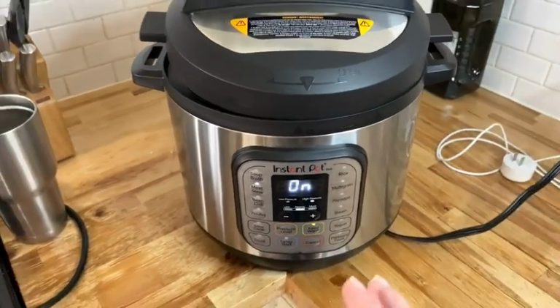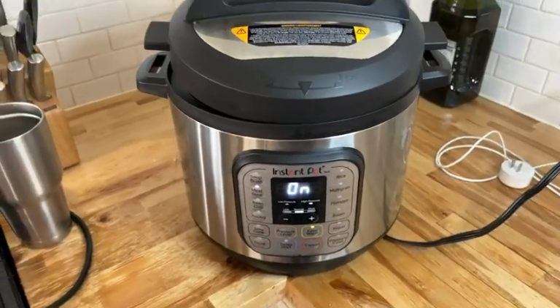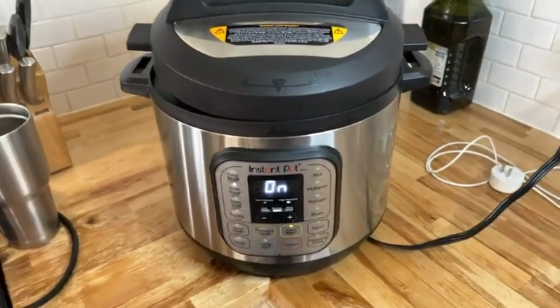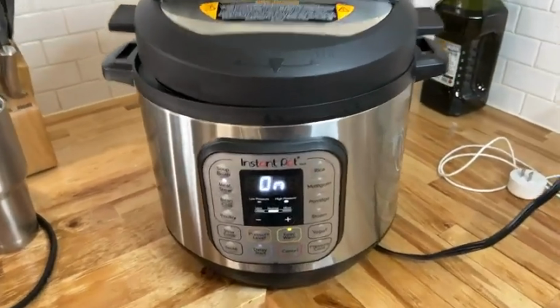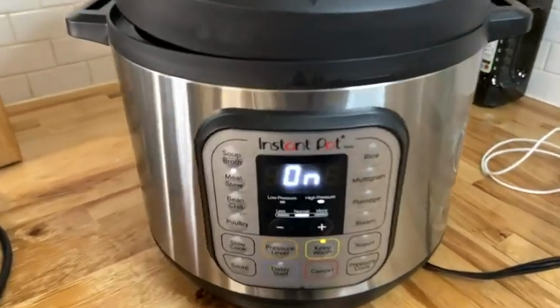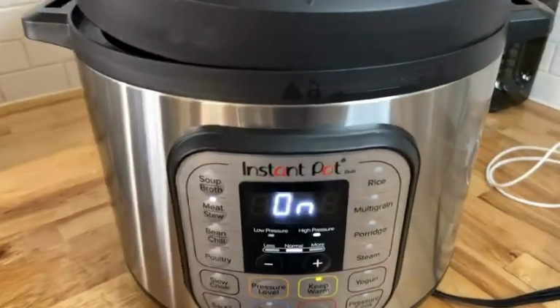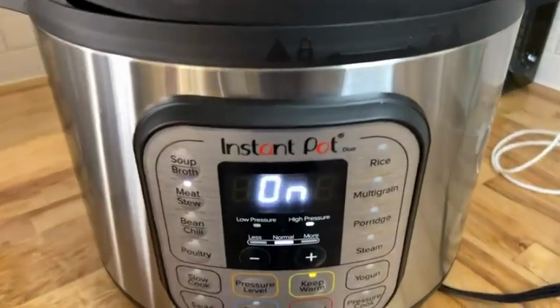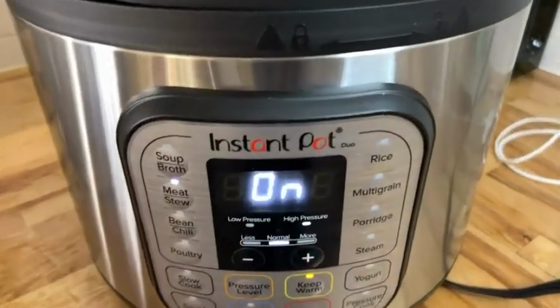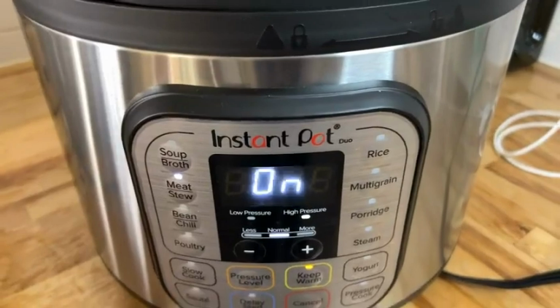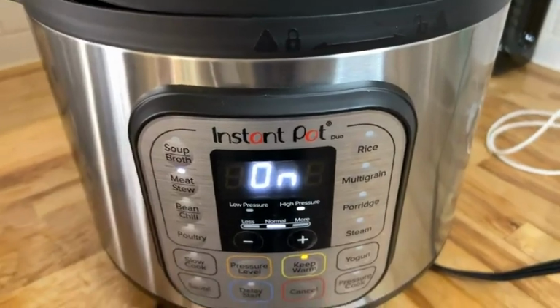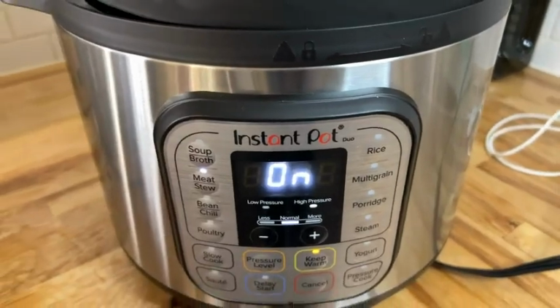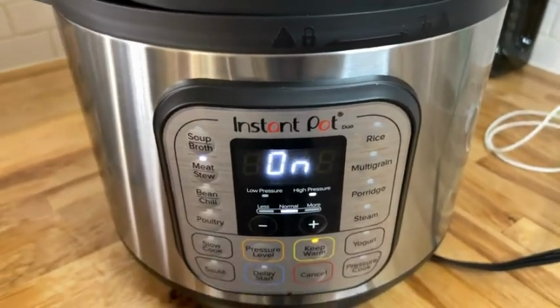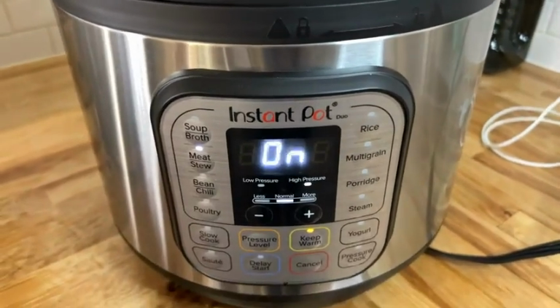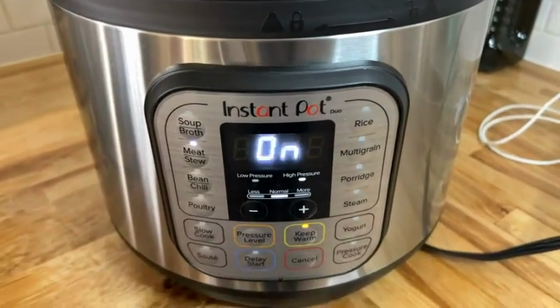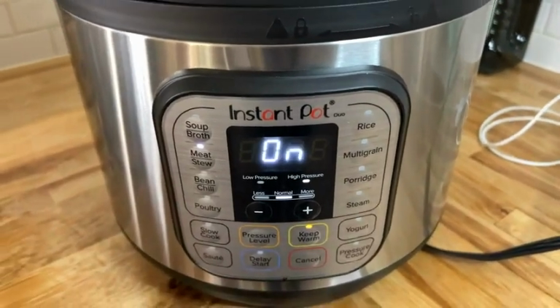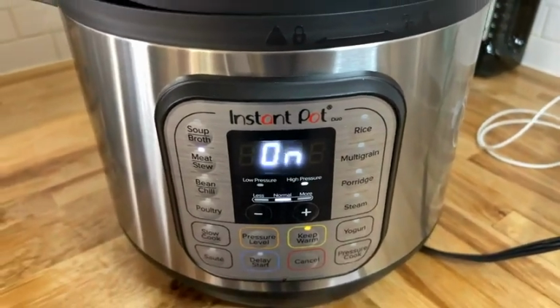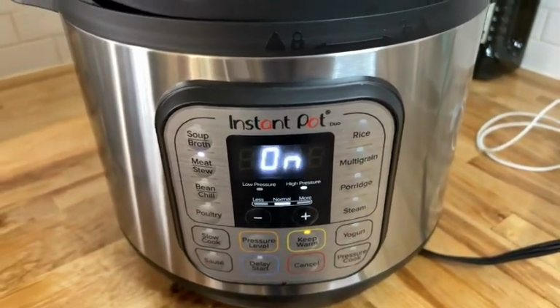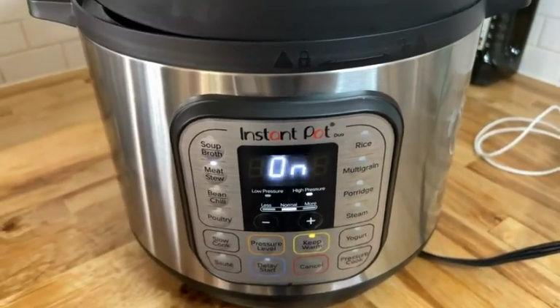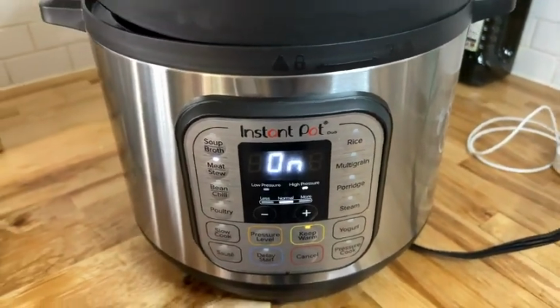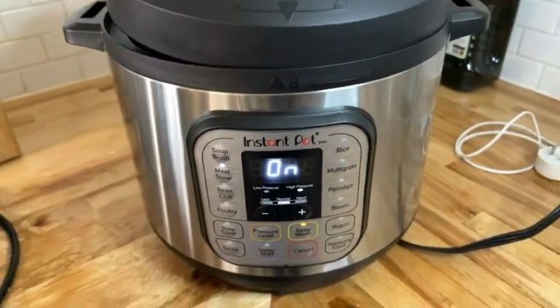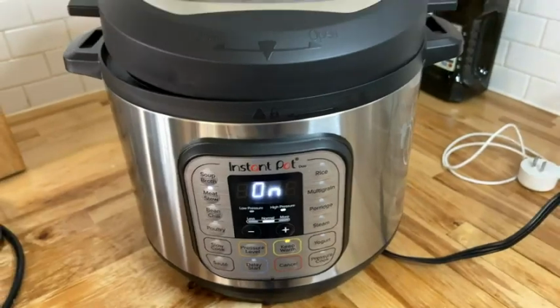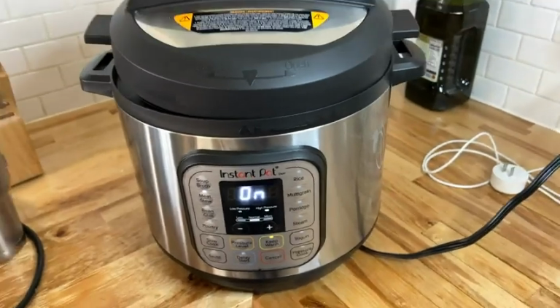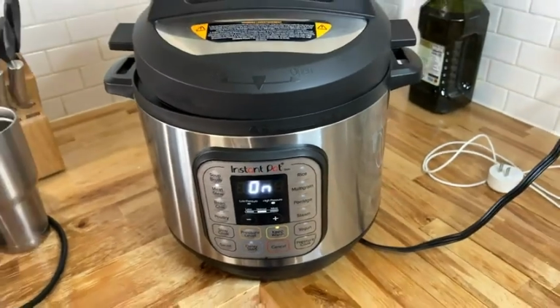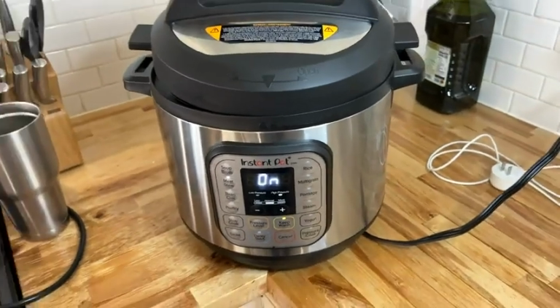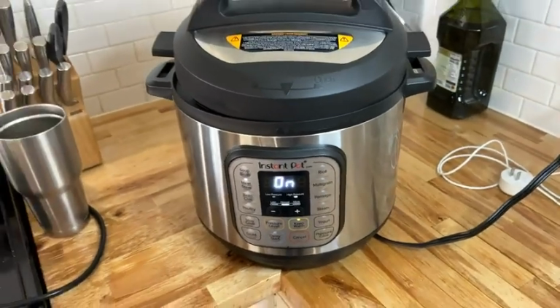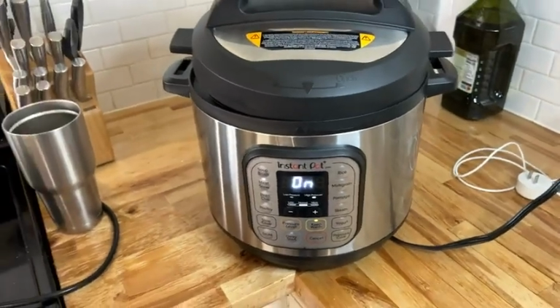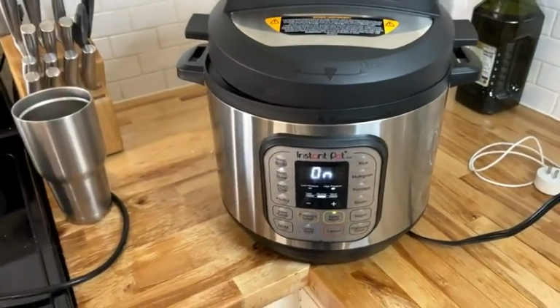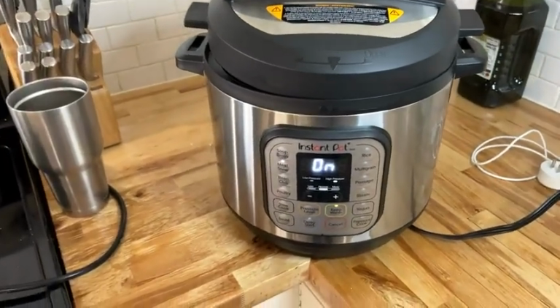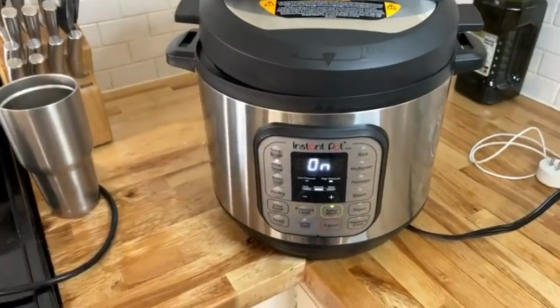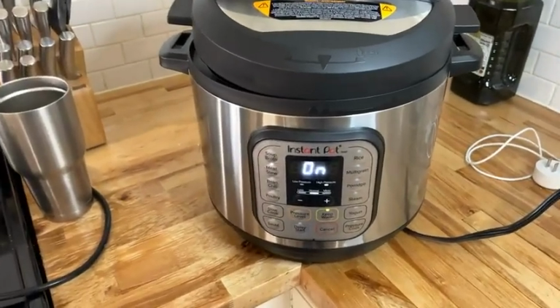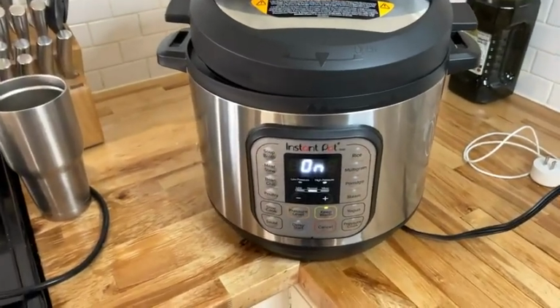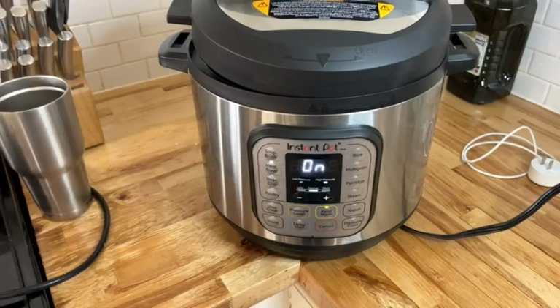I absolutely love the Instant Pot. It's made me feel like a dynamic chef because I'm able to just throw my basic meats and vegetables in there and let the electric pressure cooker do the work for me.